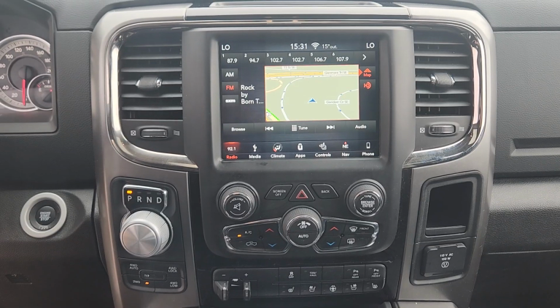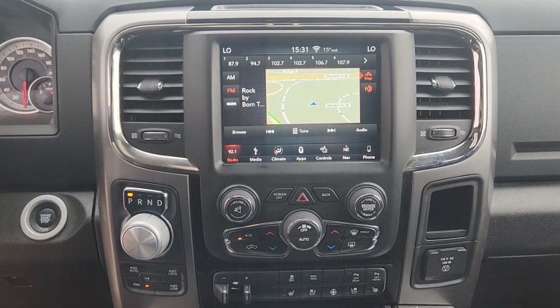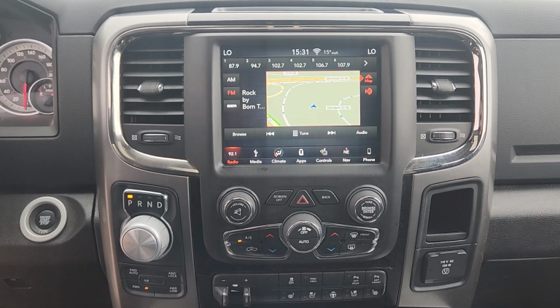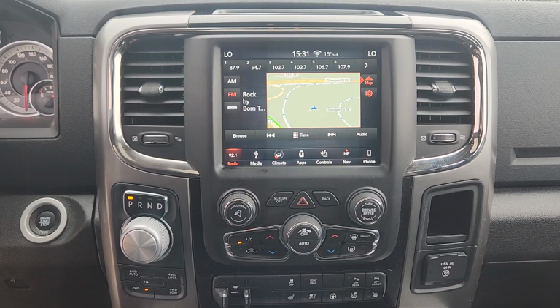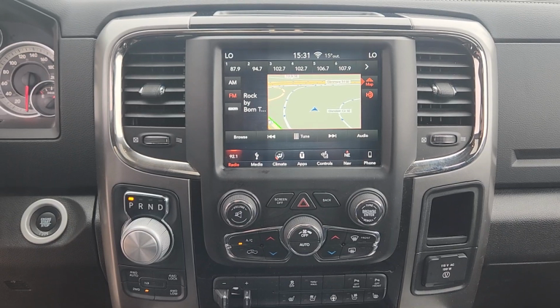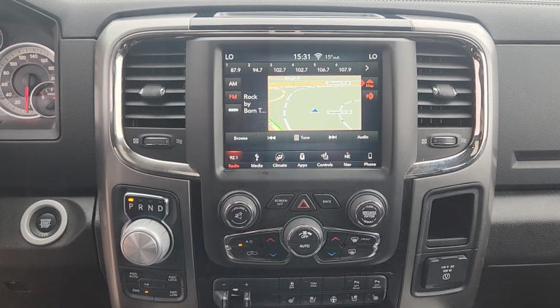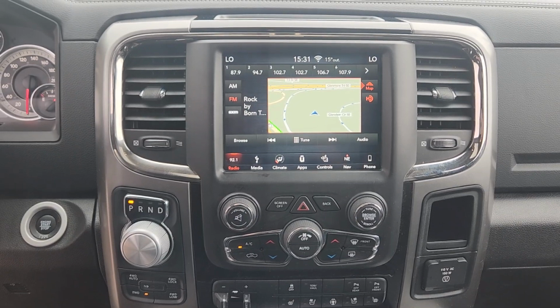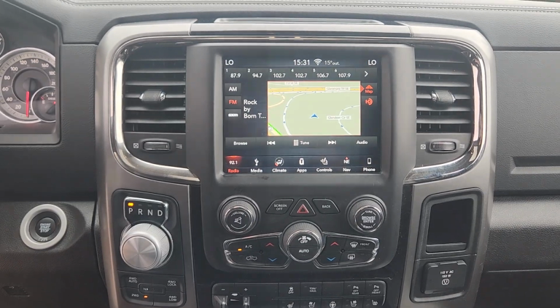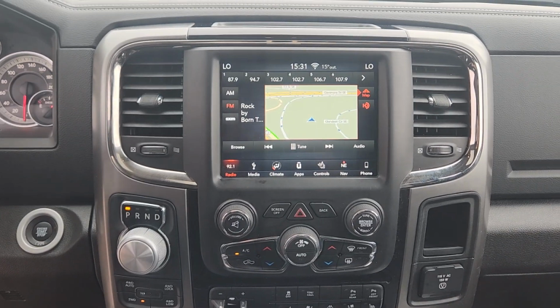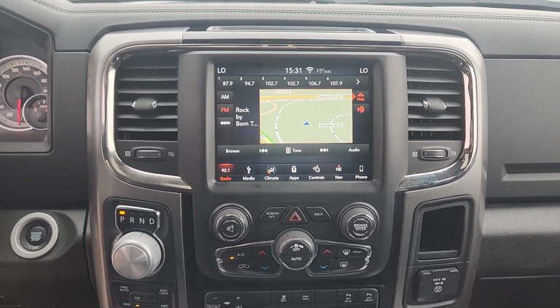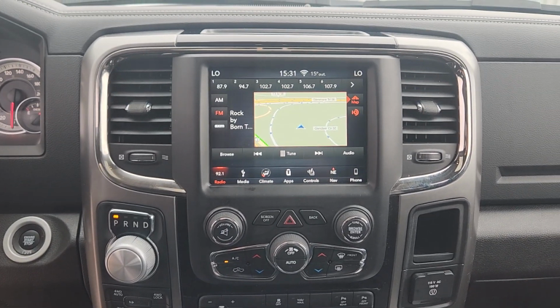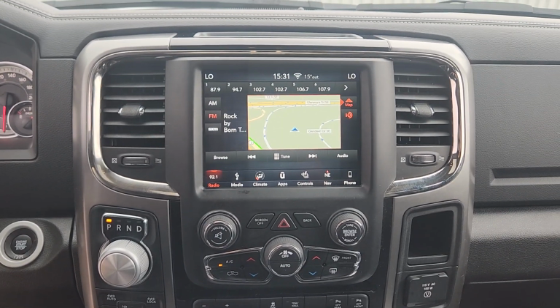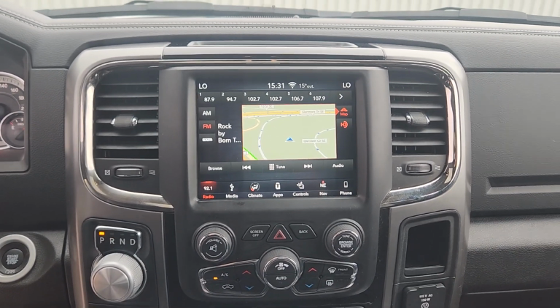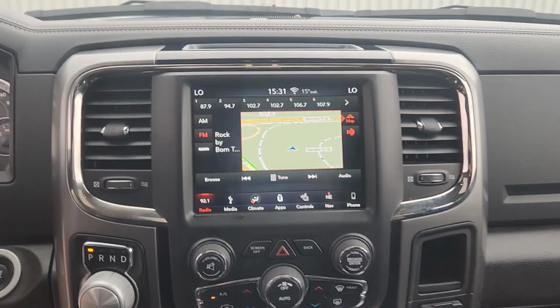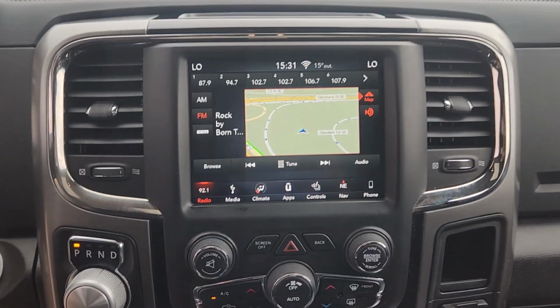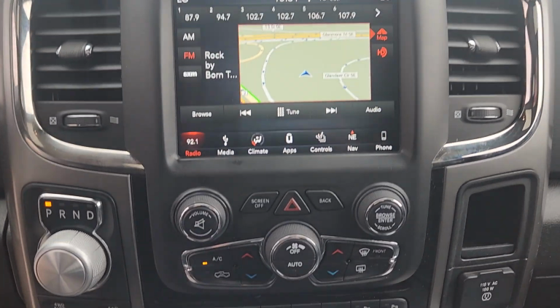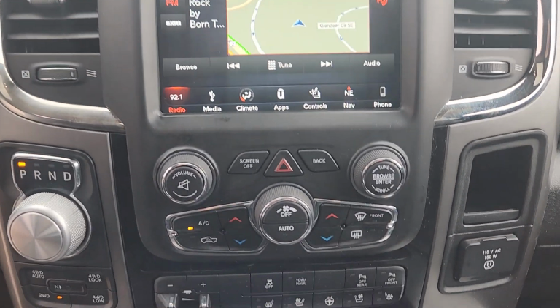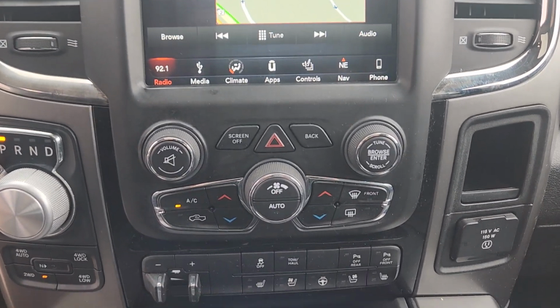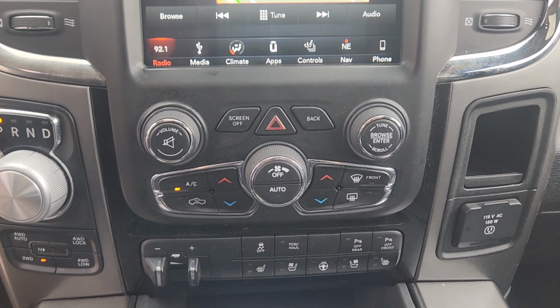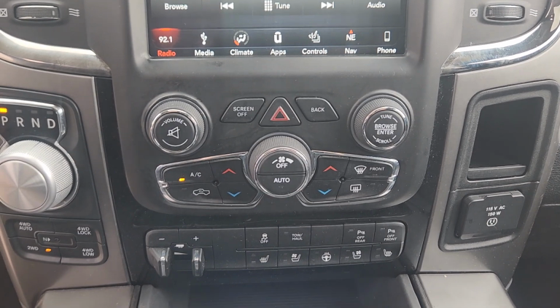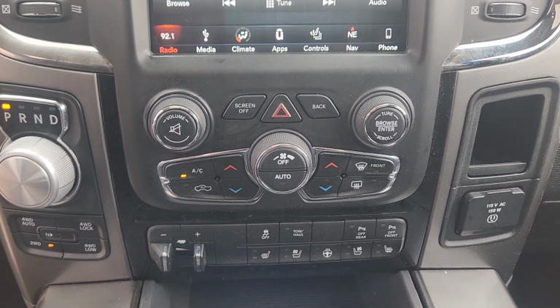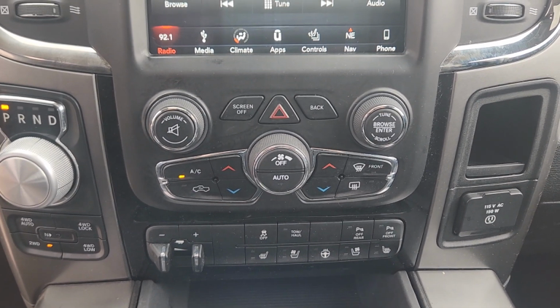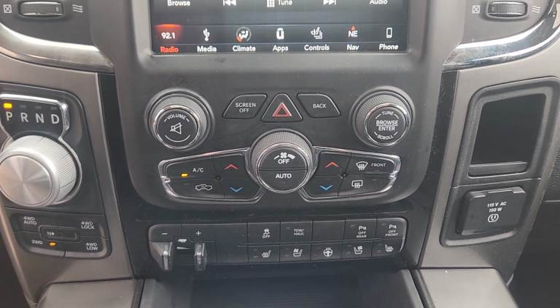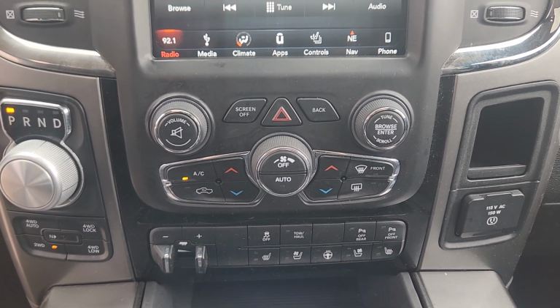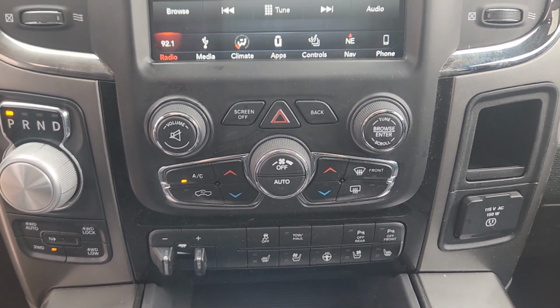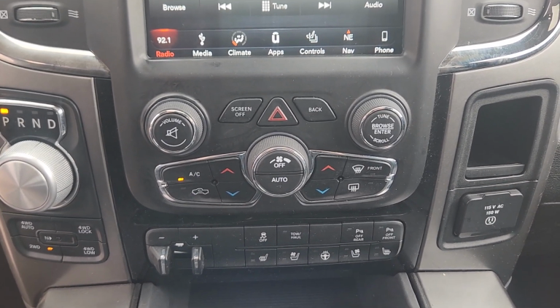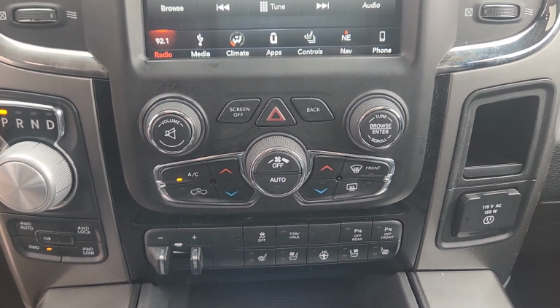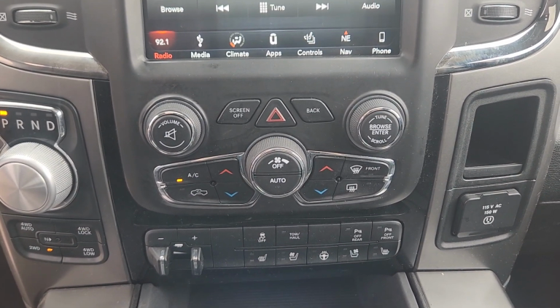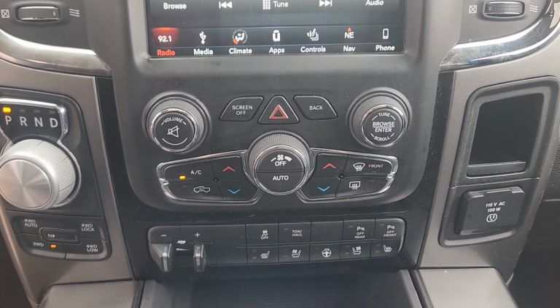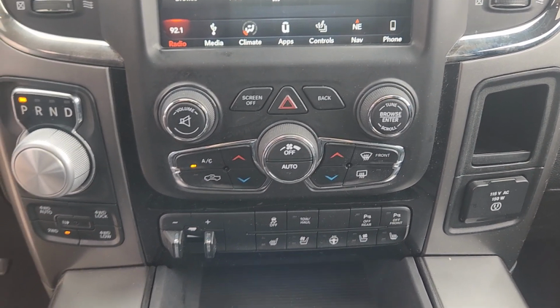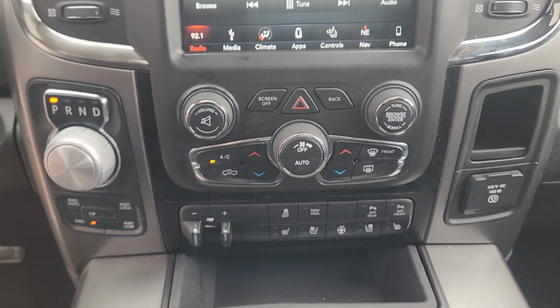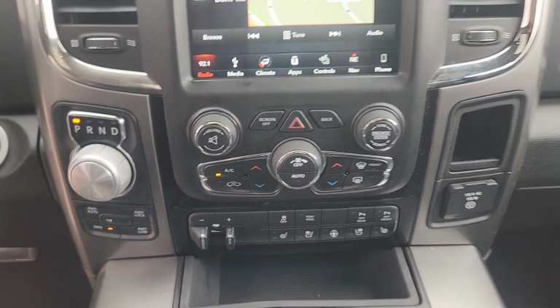On the center screen you have options for radio, media, climate, as well as other apps and settings. Underneath that you have manual climate control settings with heated and cooled seats for both driver and passenger.